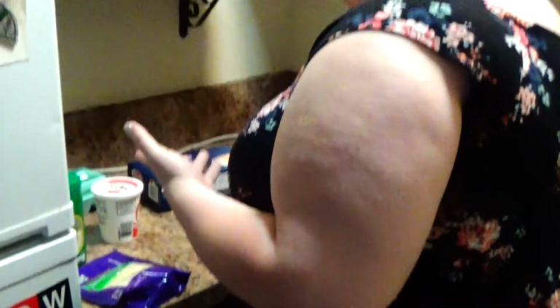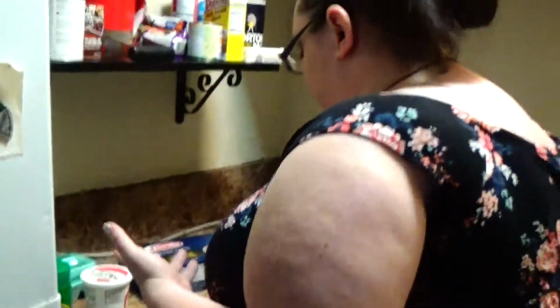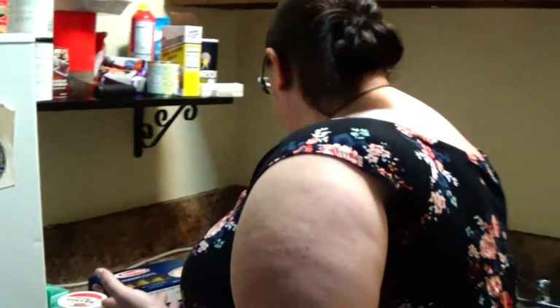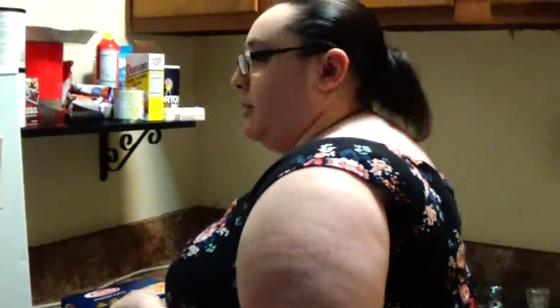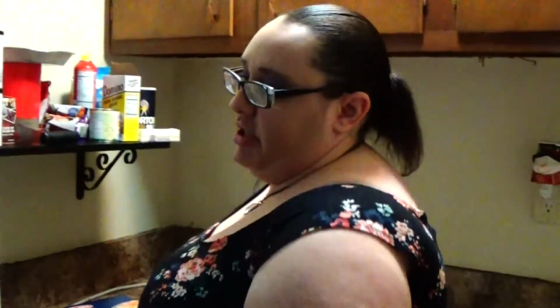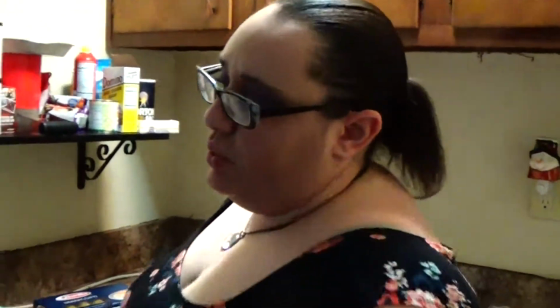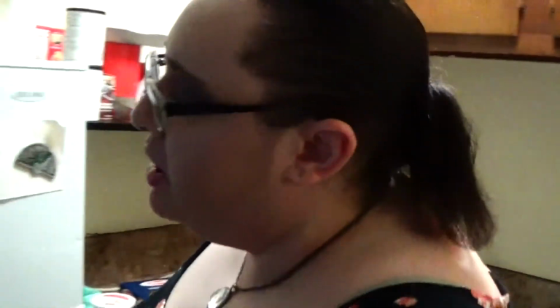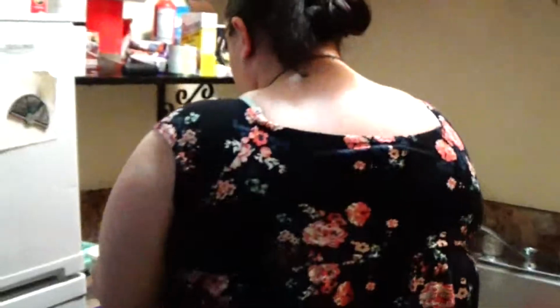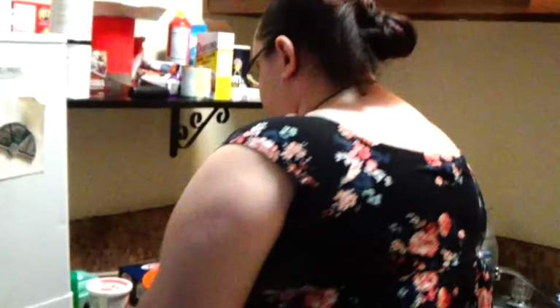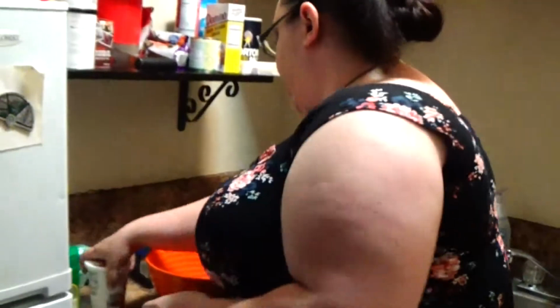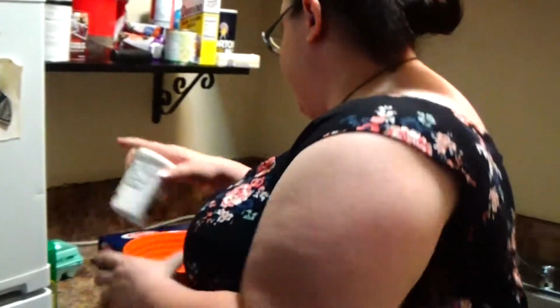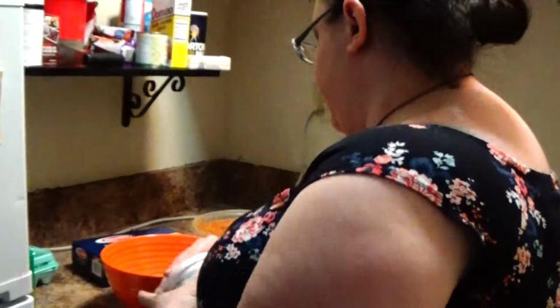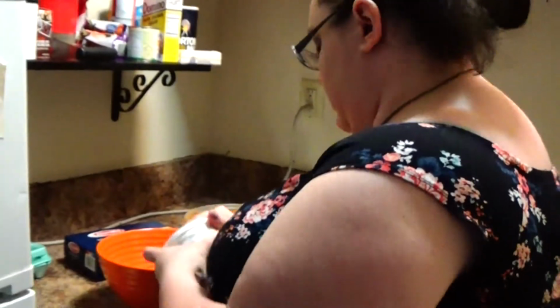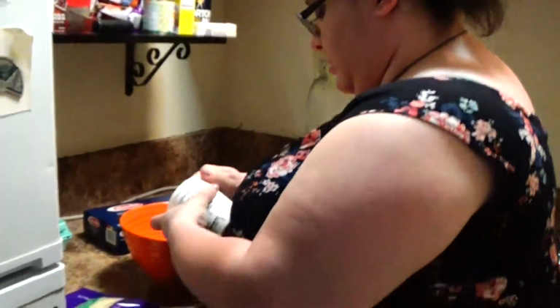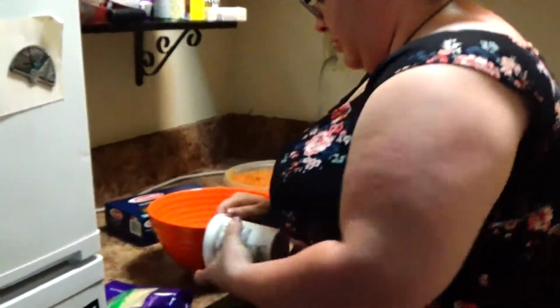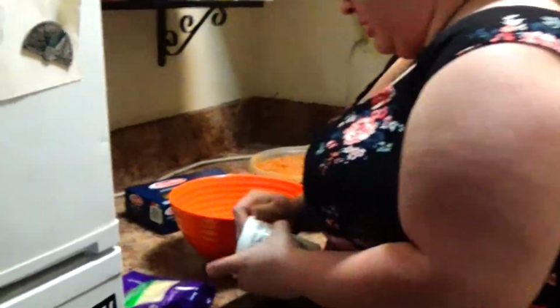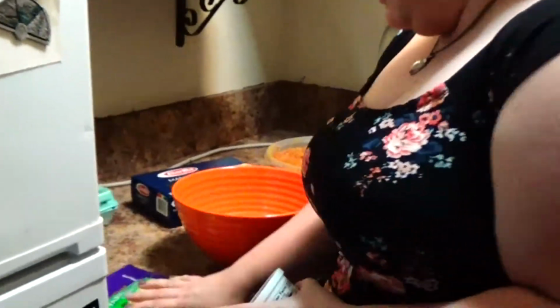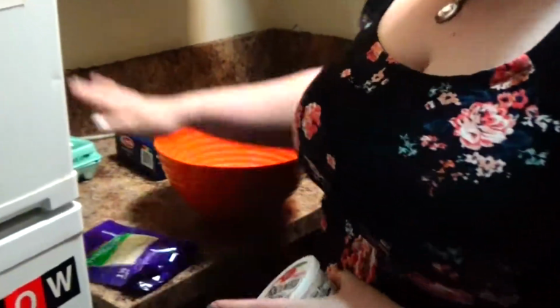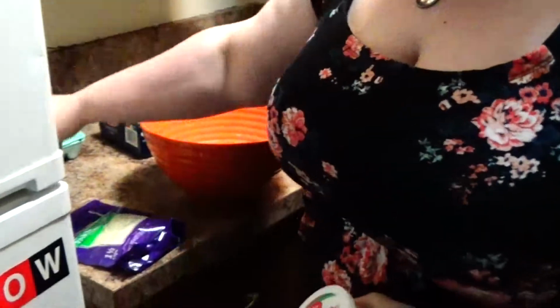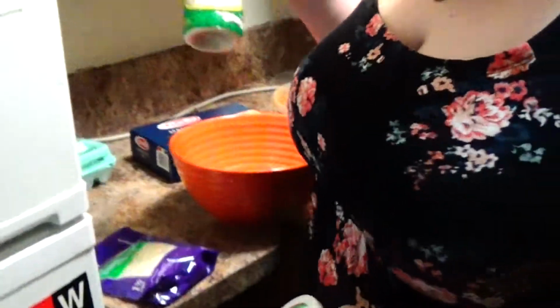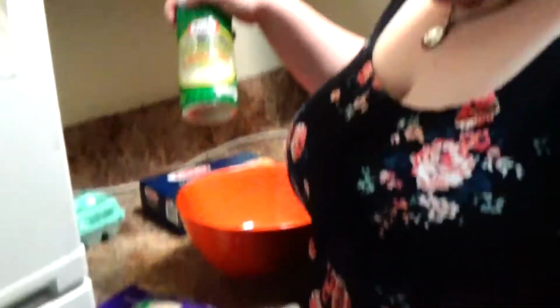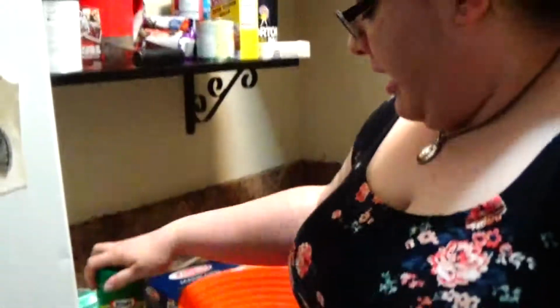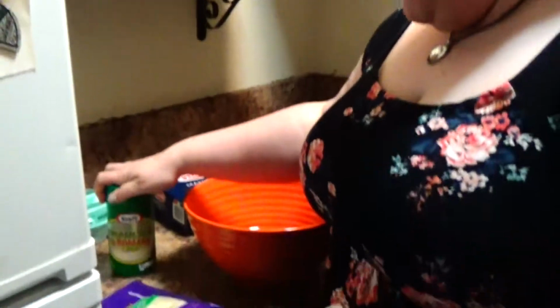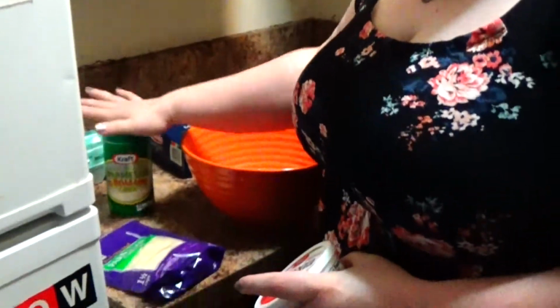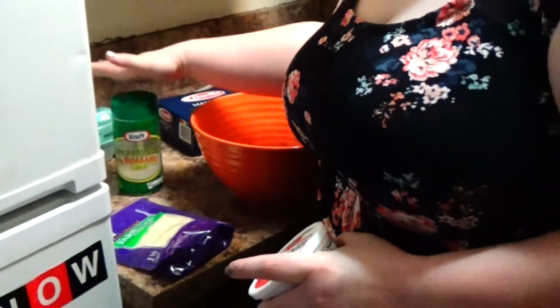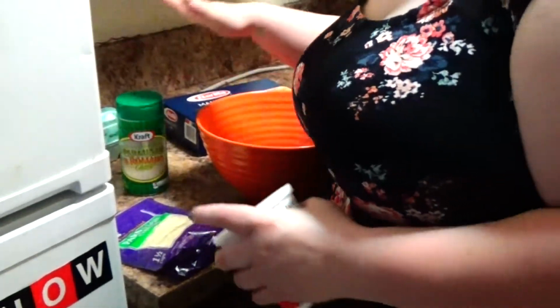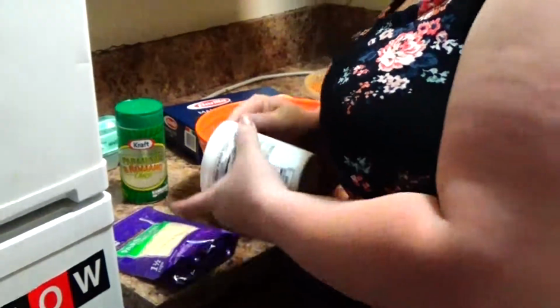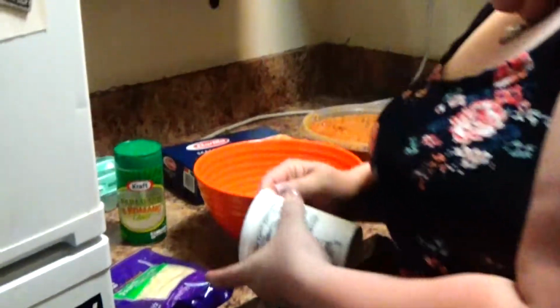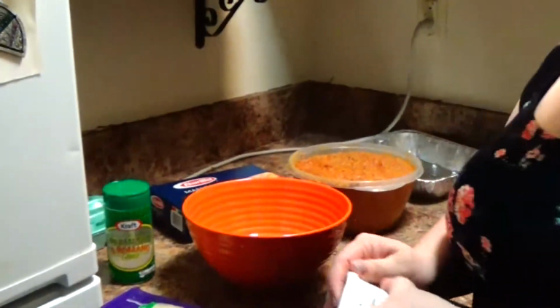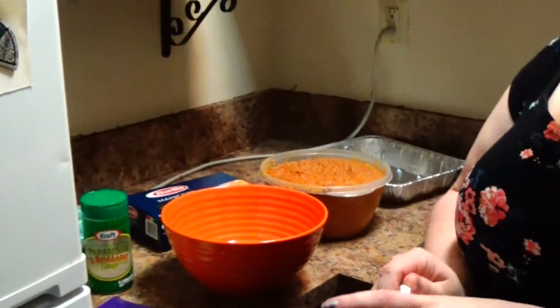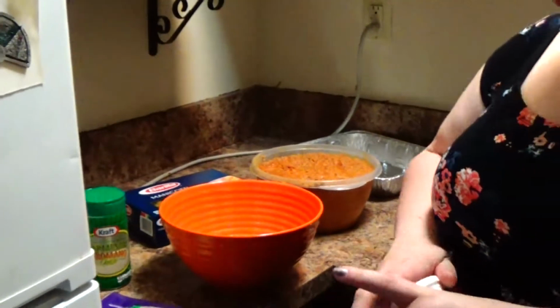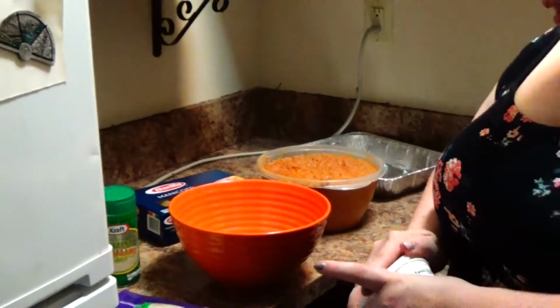To make the manicotti, what you're going to do — you're going to take ricotta cheese, parmesan cheese, and romano cheese, and eggs. And that's going to make the filling.